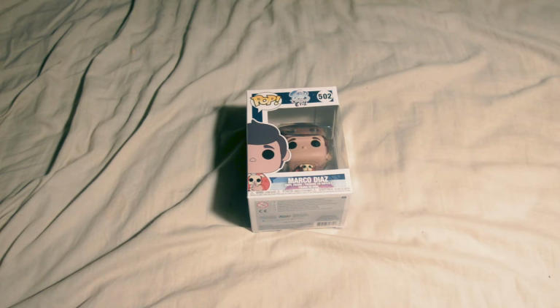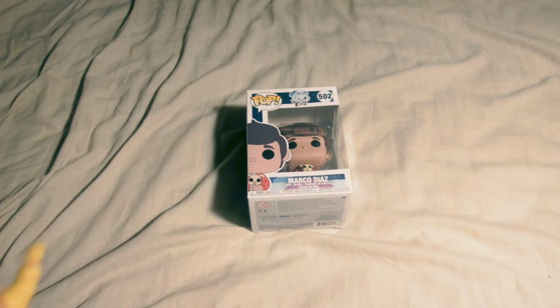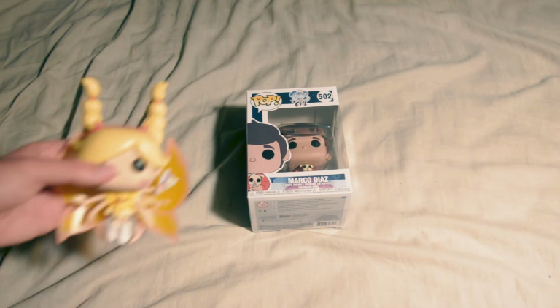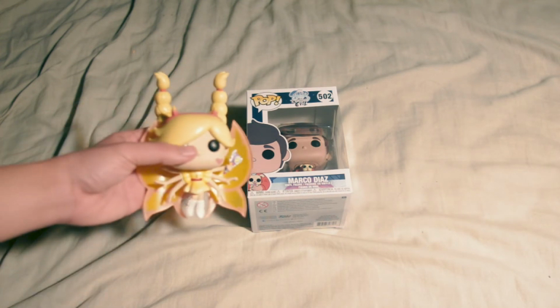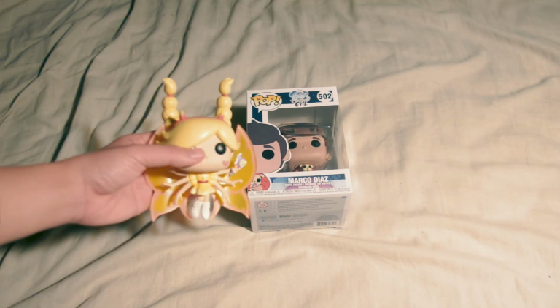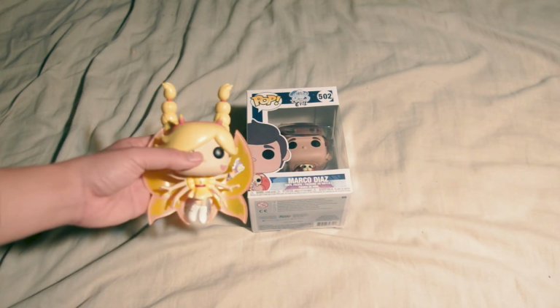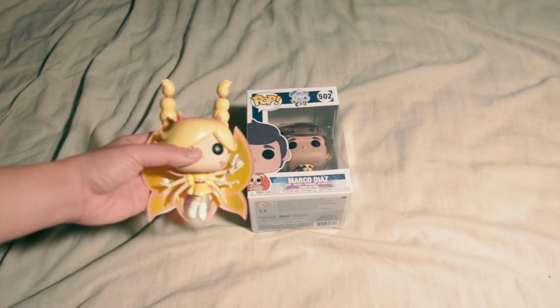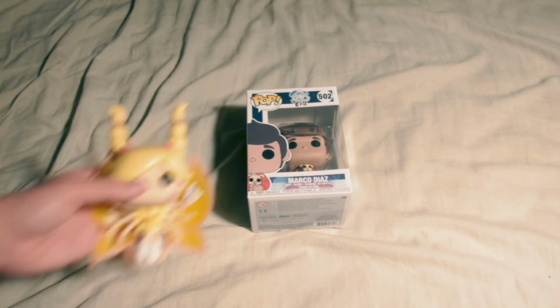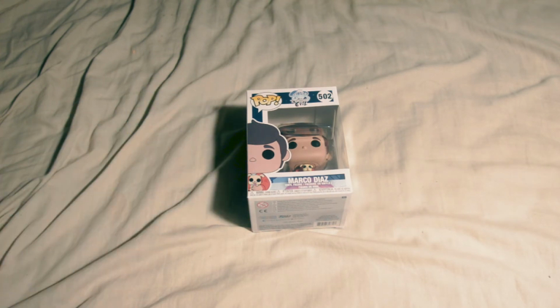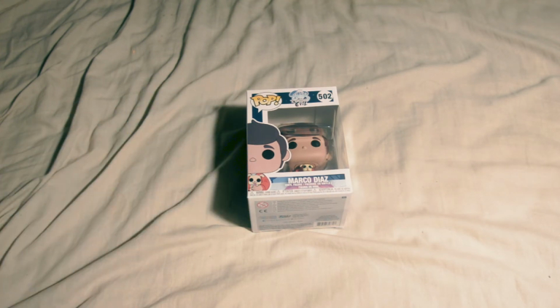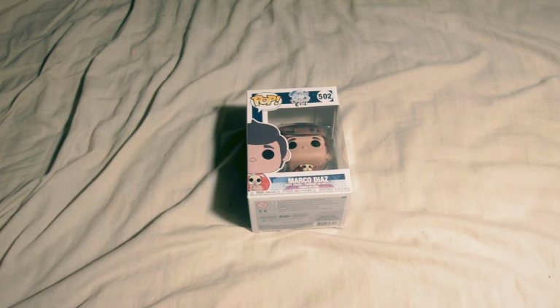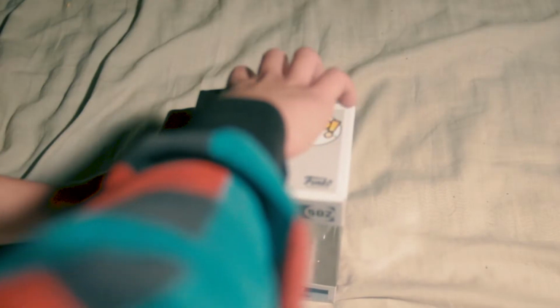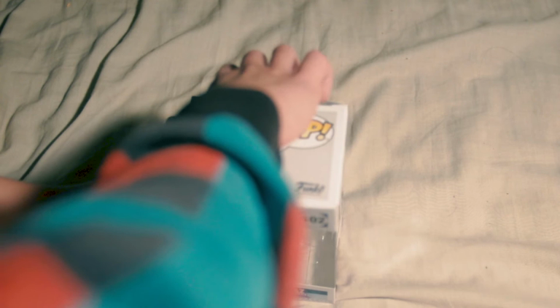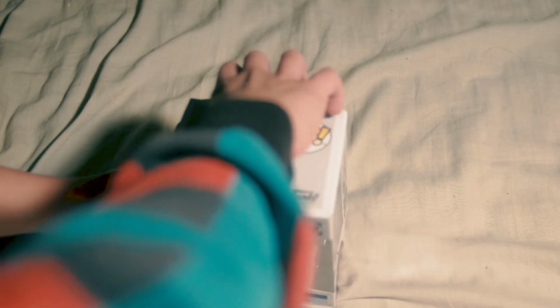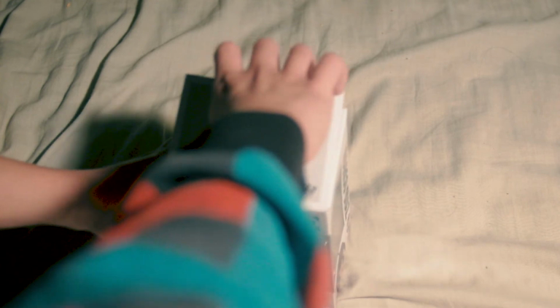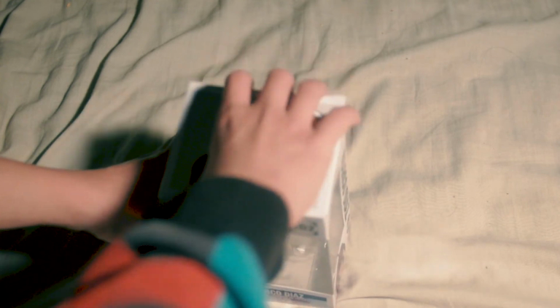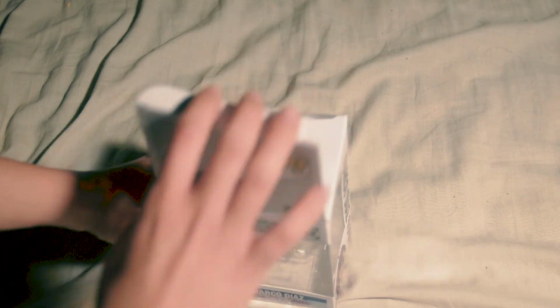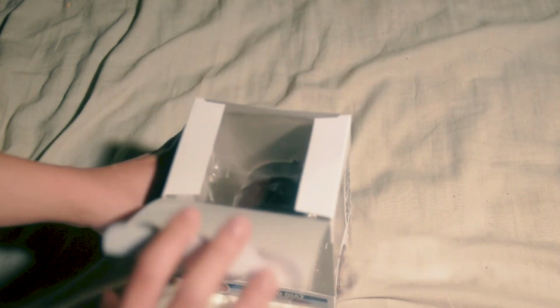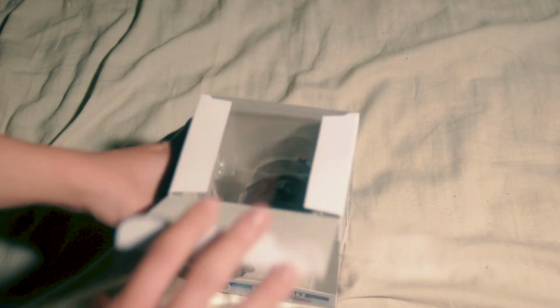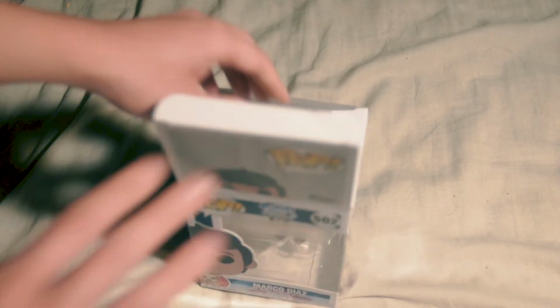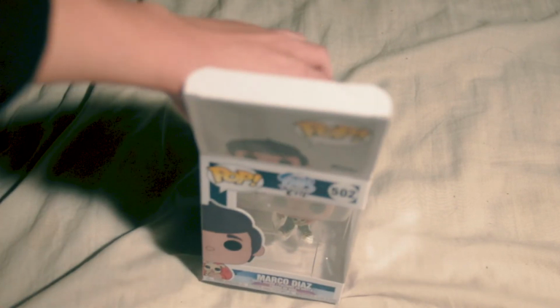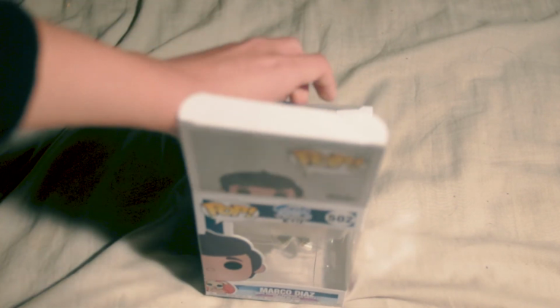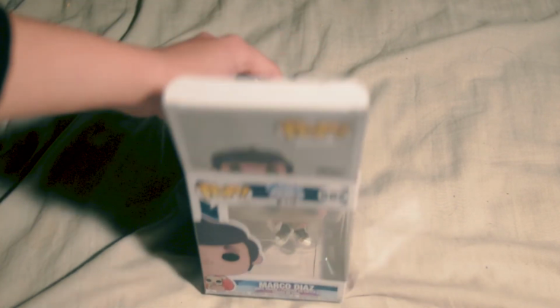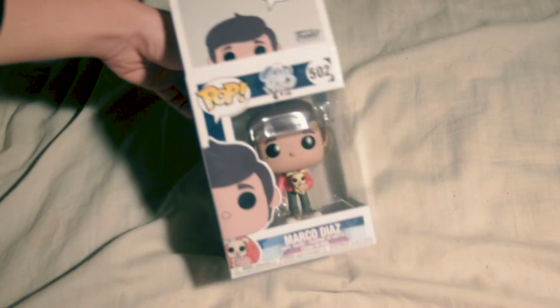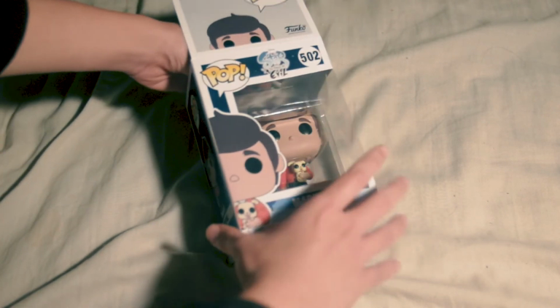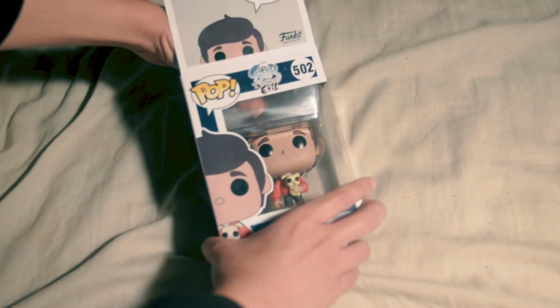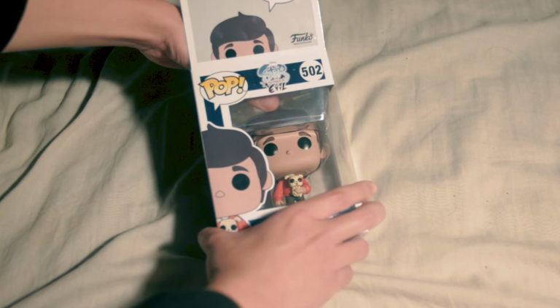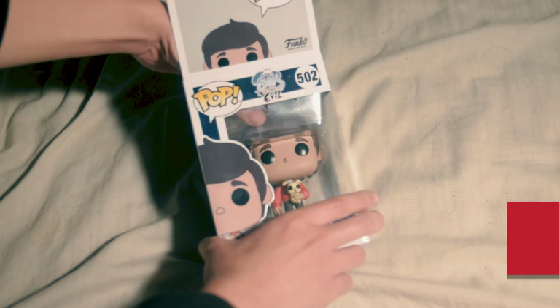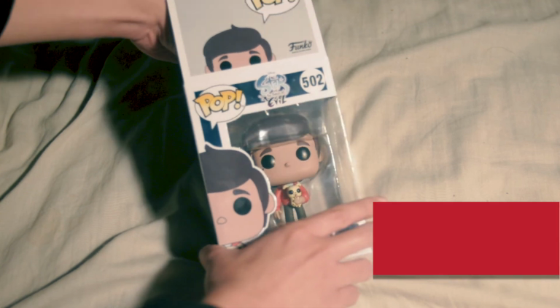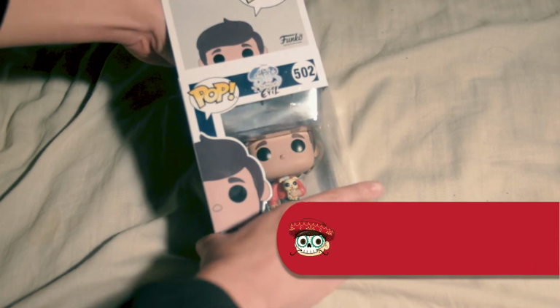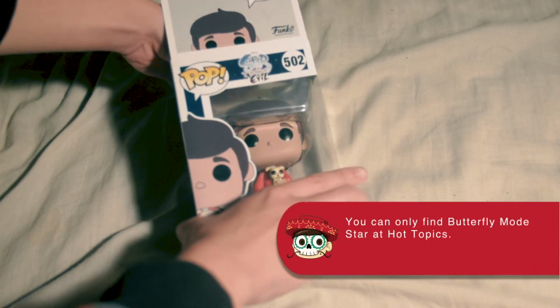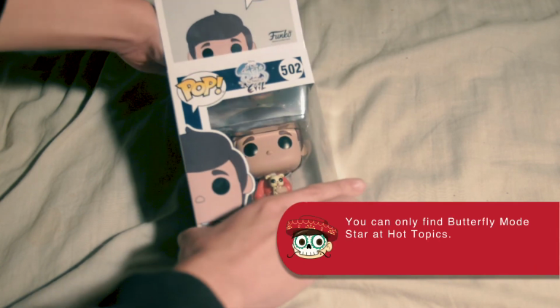Some of you guys may know that I got Butterfly Mode Star recently too, but it was only recently that I managed to find that my local GameStop was selling the Marco Diaz Funko Pop, so we're going to unbox him here.